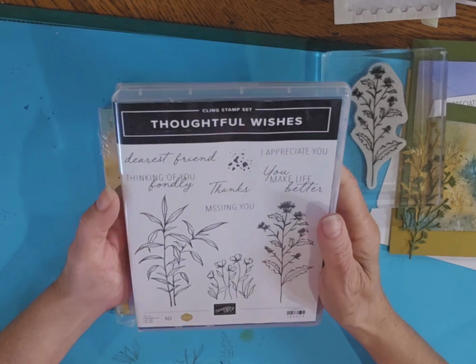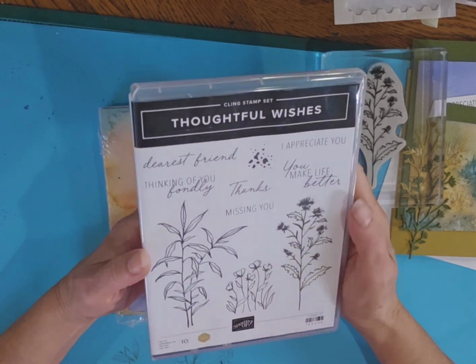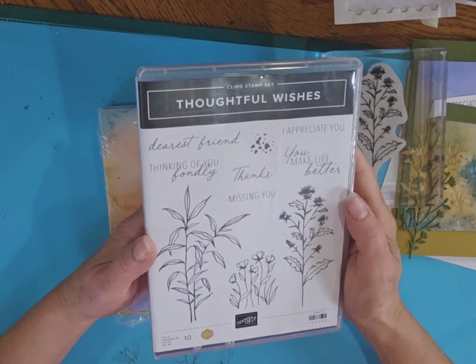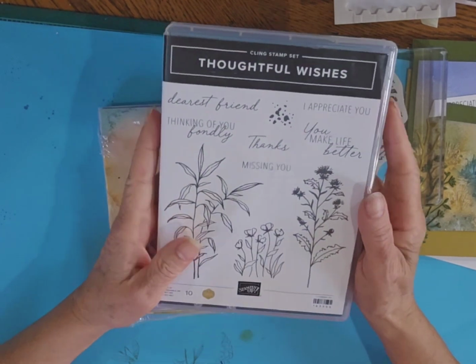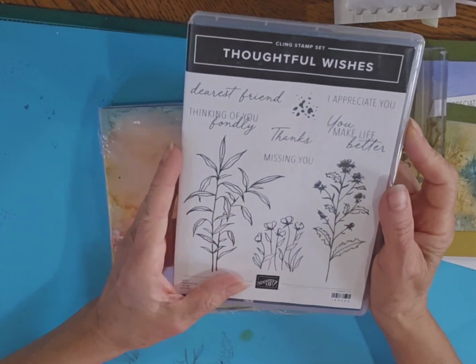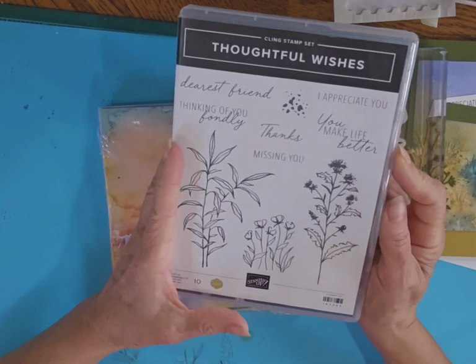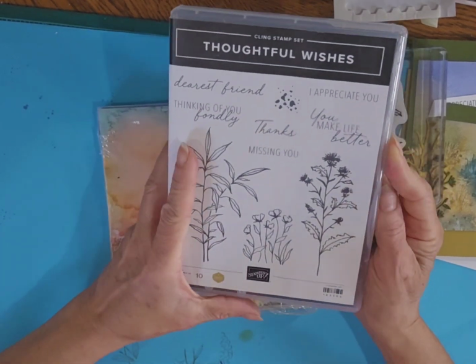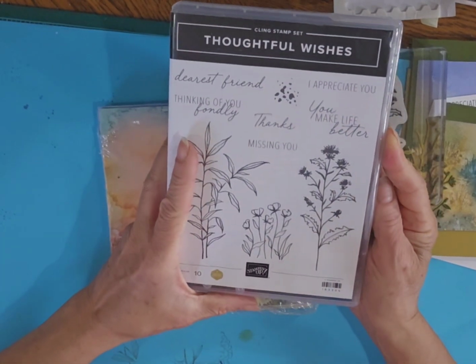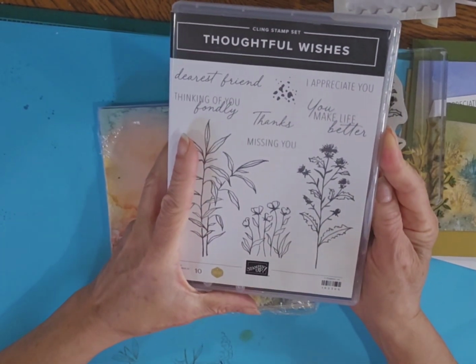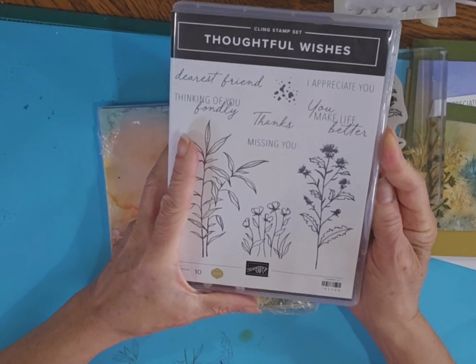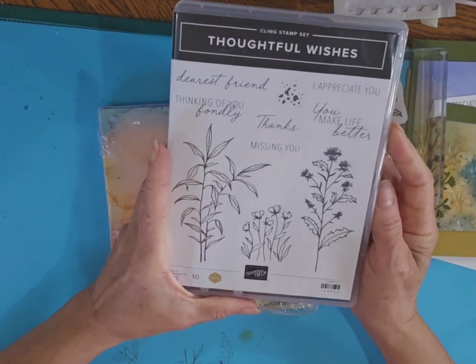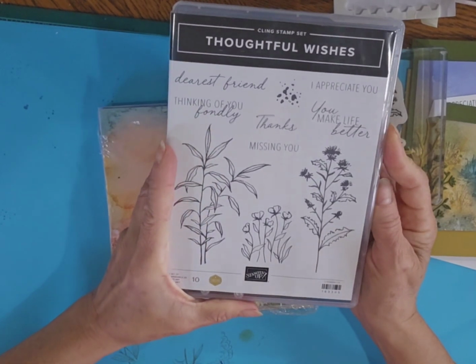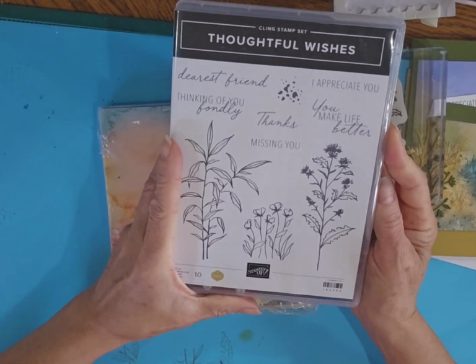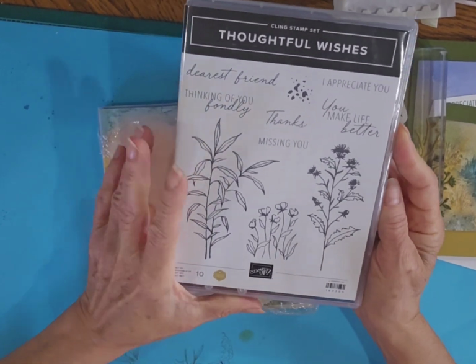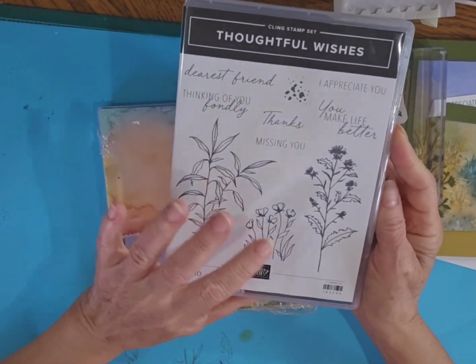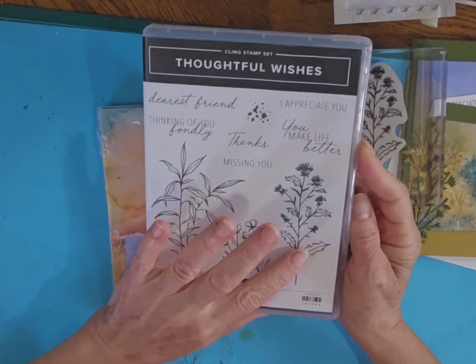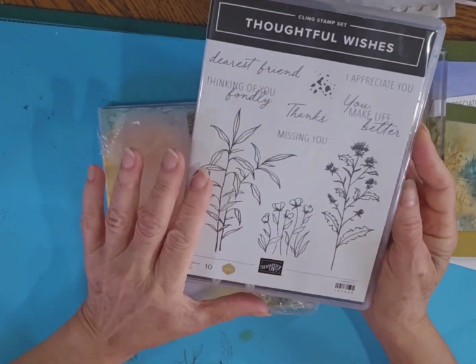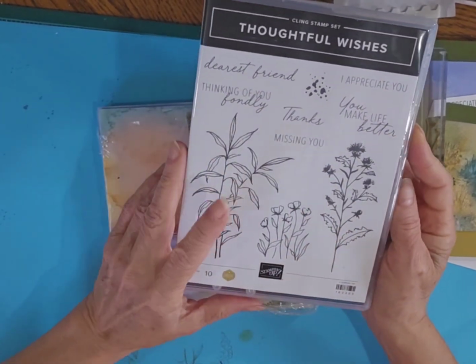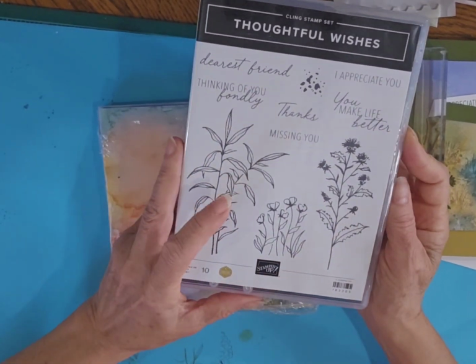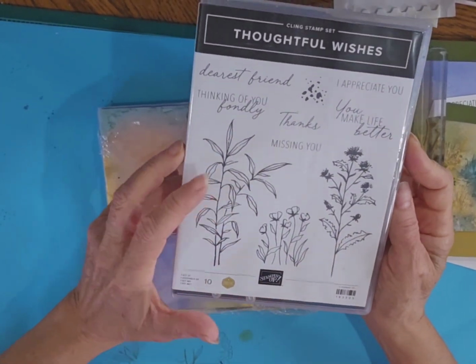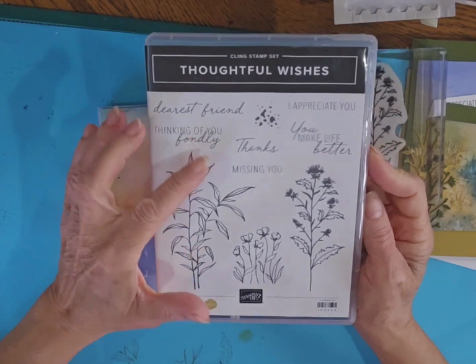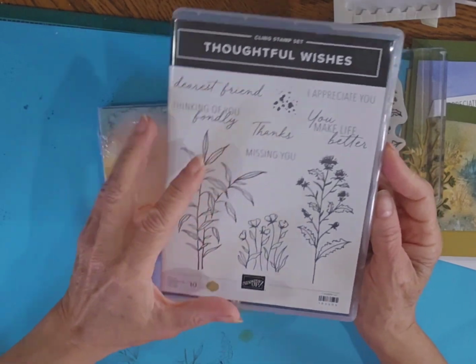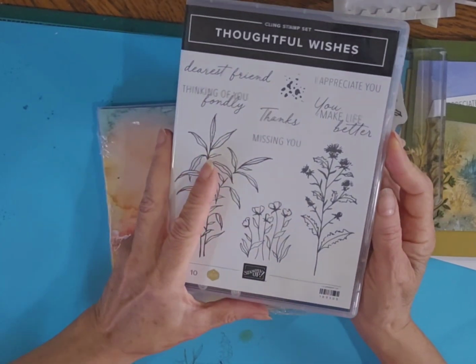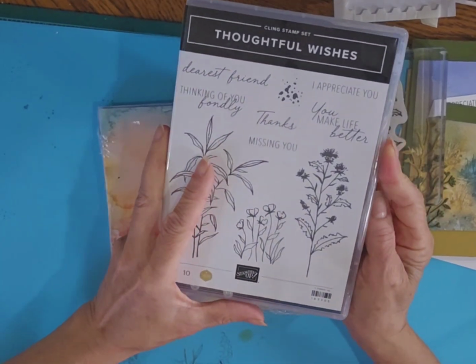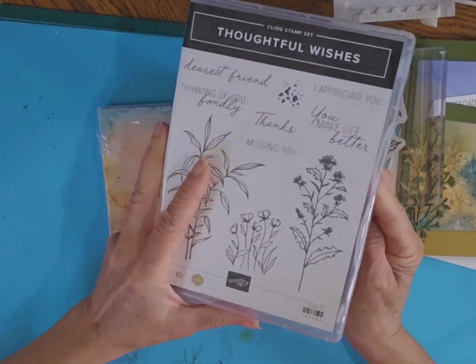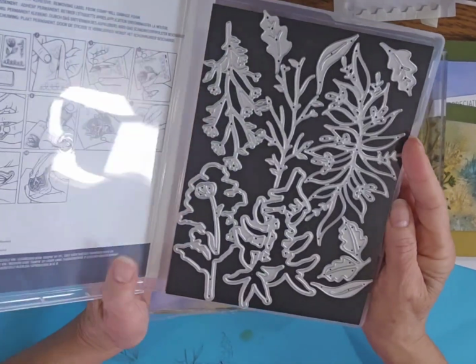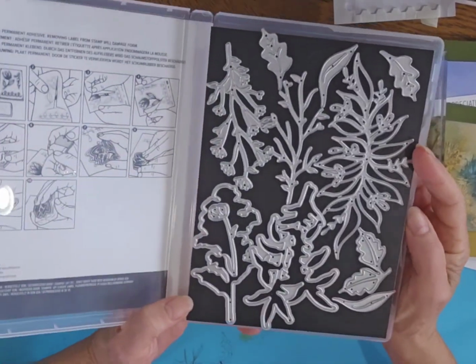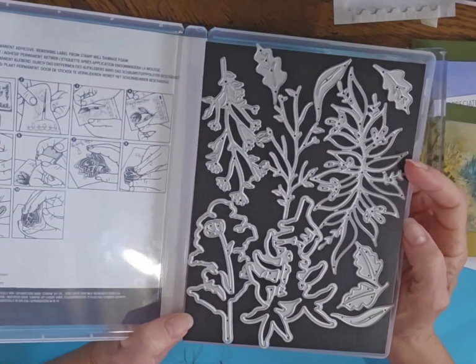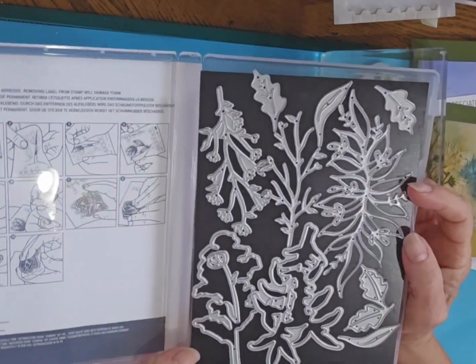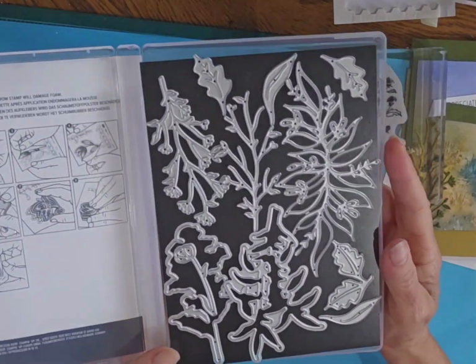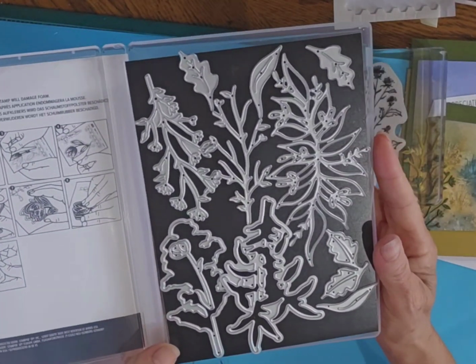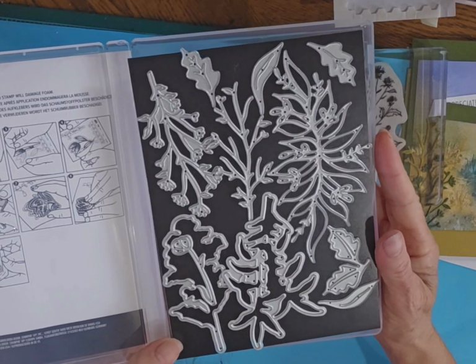I just received this stamp set and dies — it's a bundle in the new catalog. It's called Thoughtful Wishes. It has these wonderful floral type leaf images and then some great sayings in there, and the dies are just amazing. Look at all those dies that you receive.